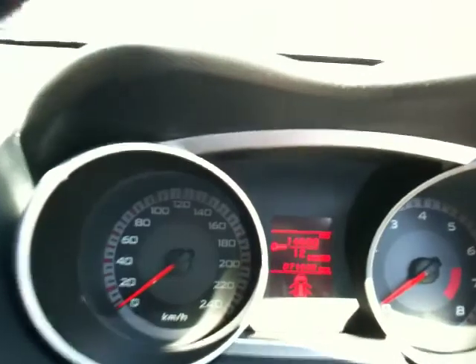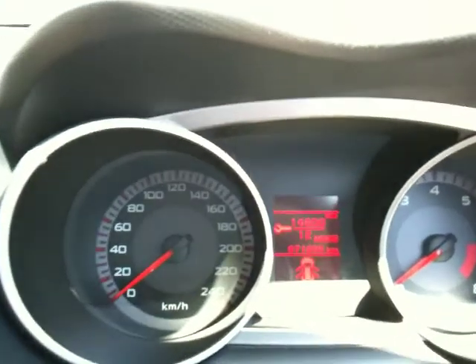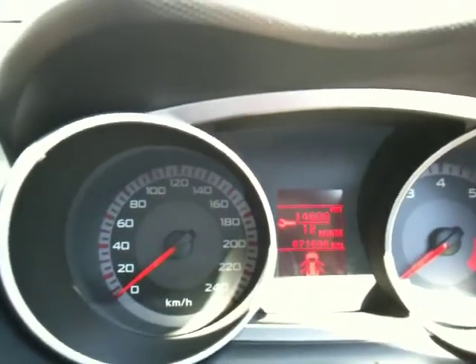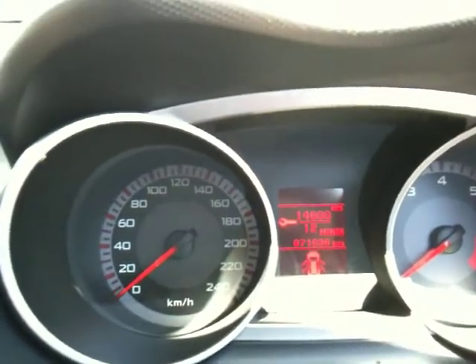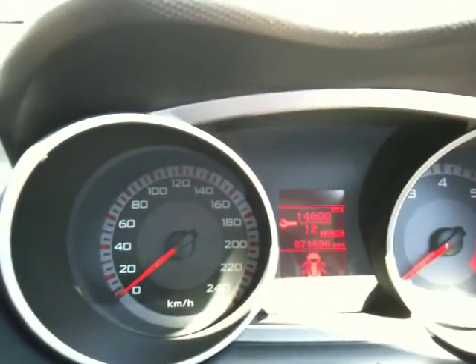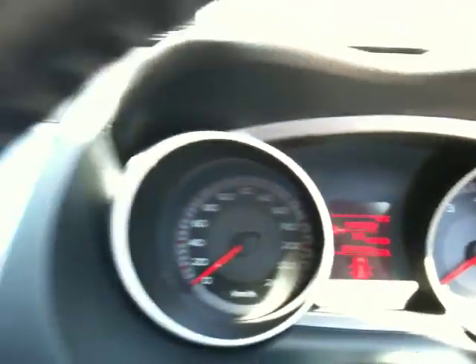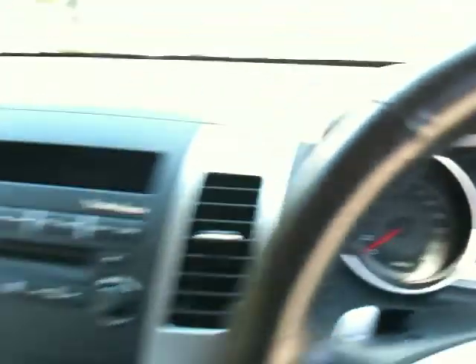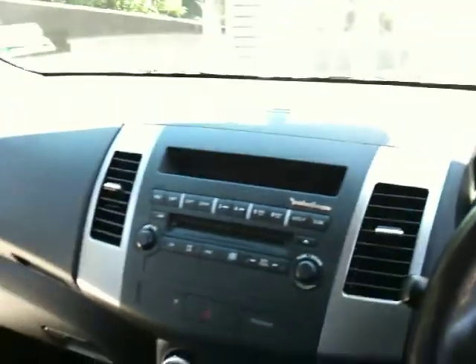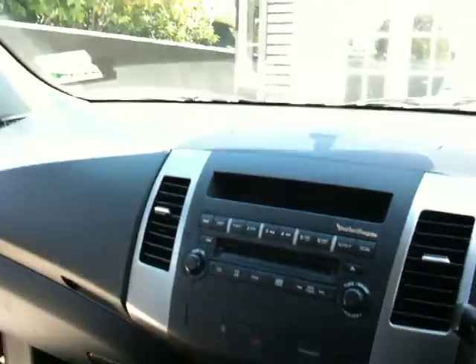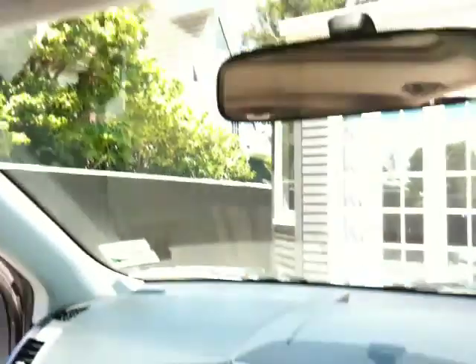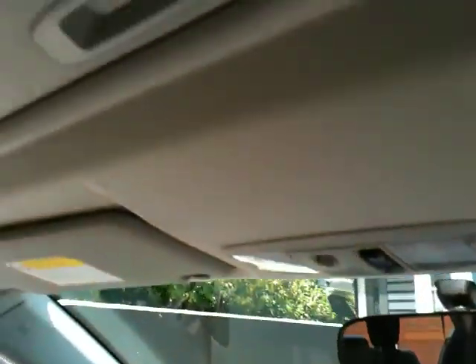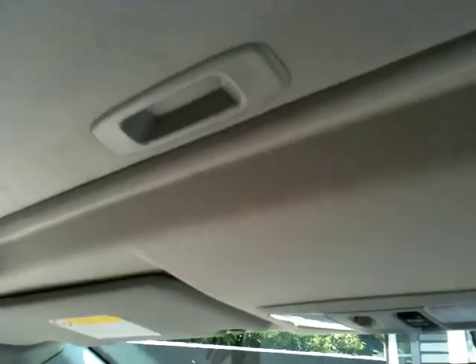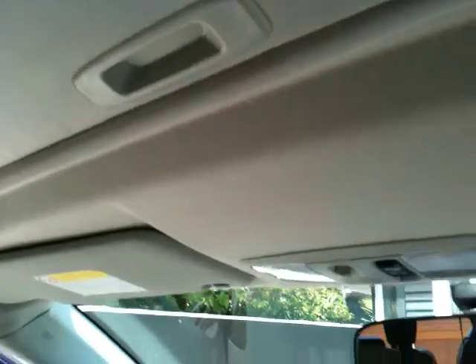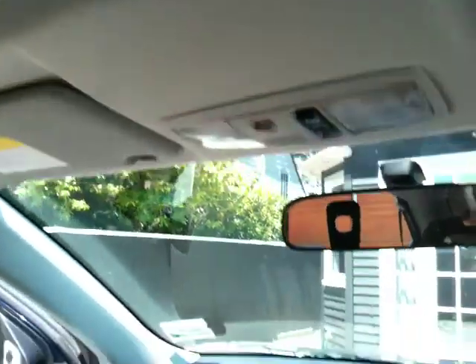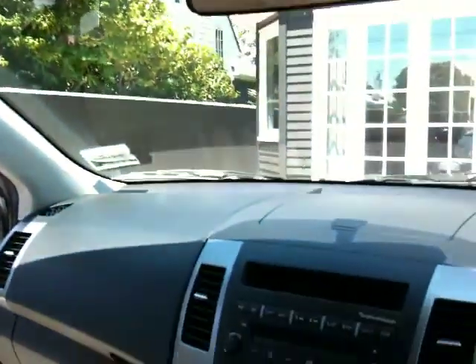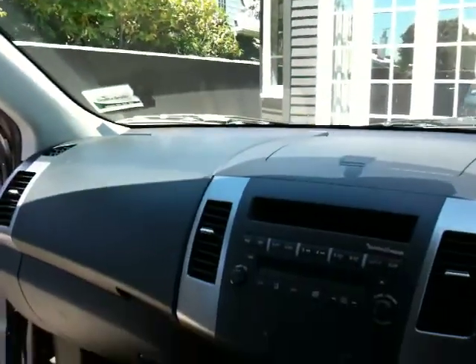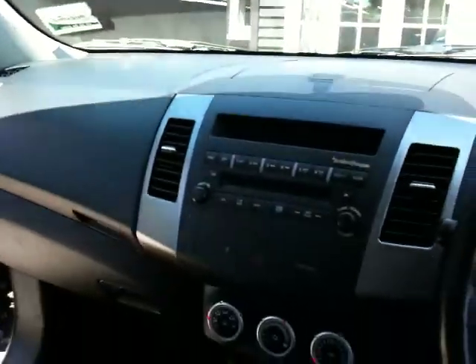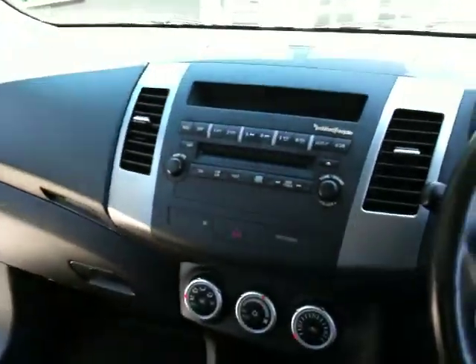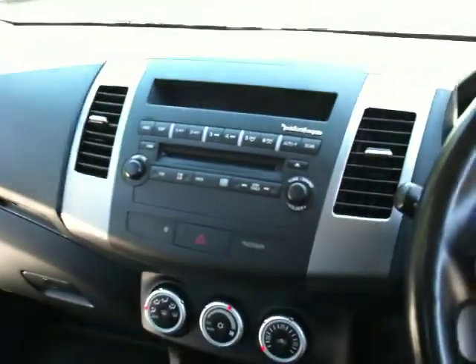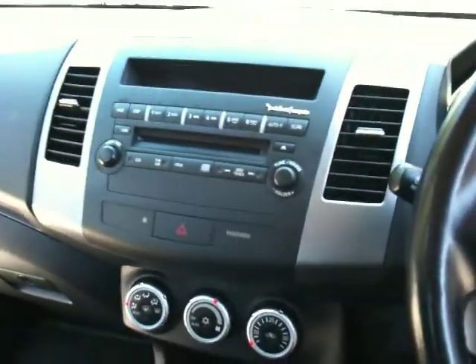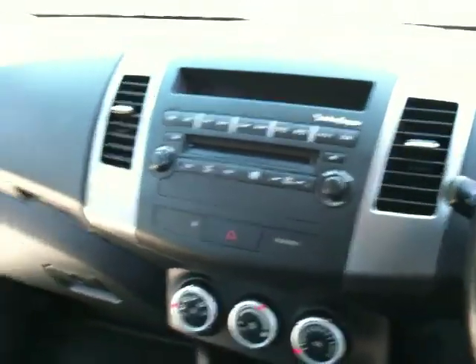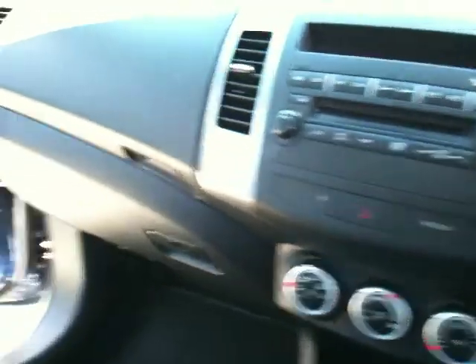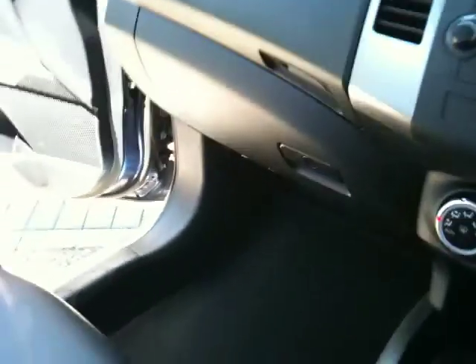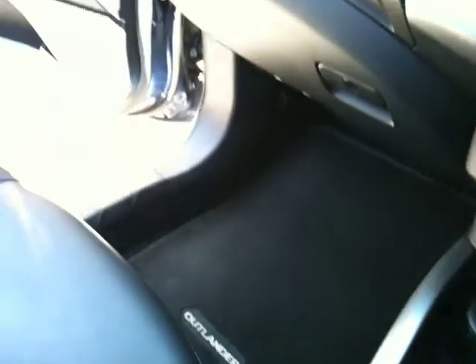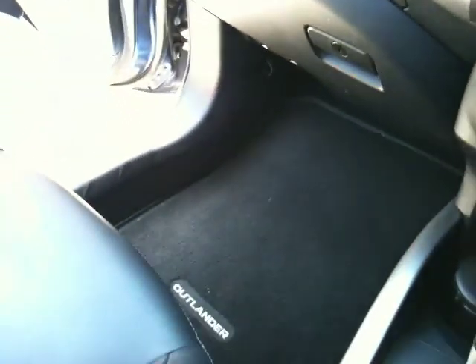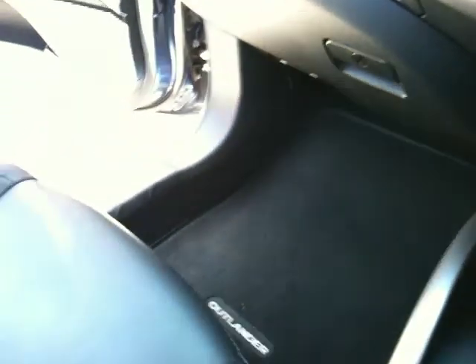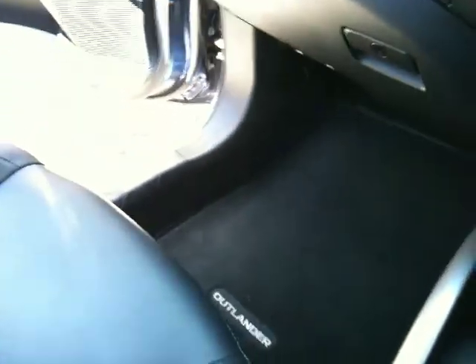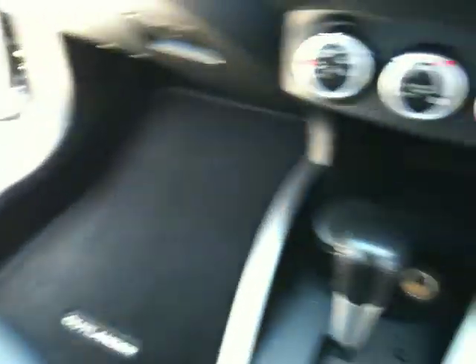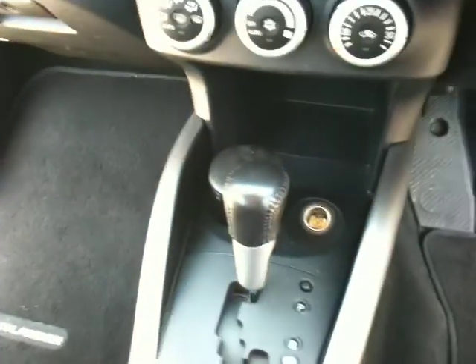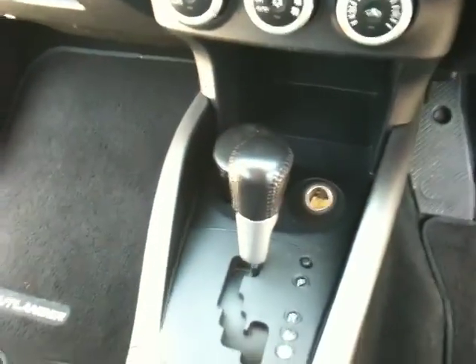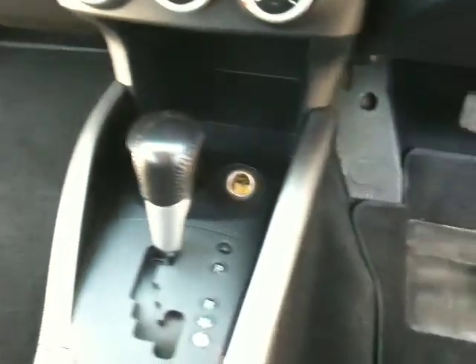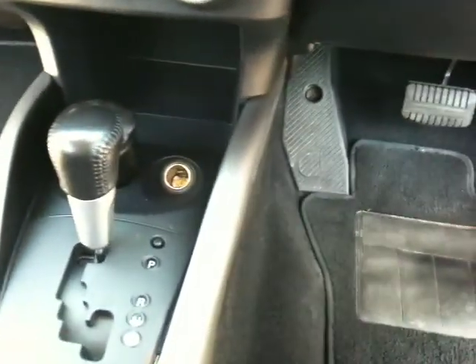That's the mileage. It's got a sunroof, electric seats, heated seats, mirrors, and a good stereo. It's all pretty neat and tidy — hopefully you can see the general standard of the car.